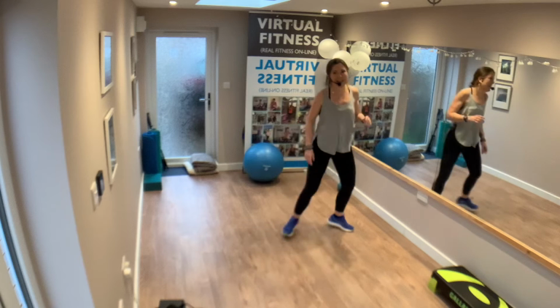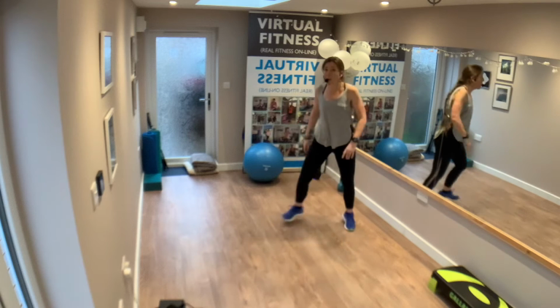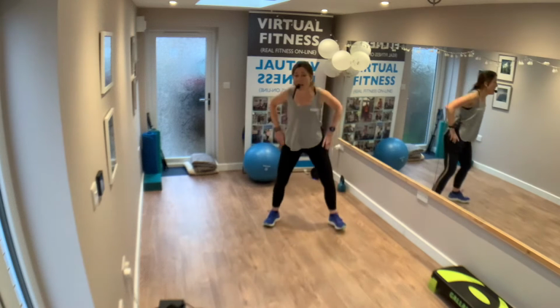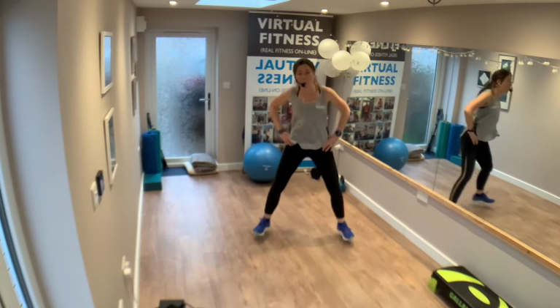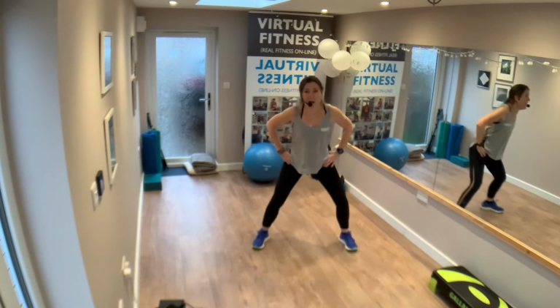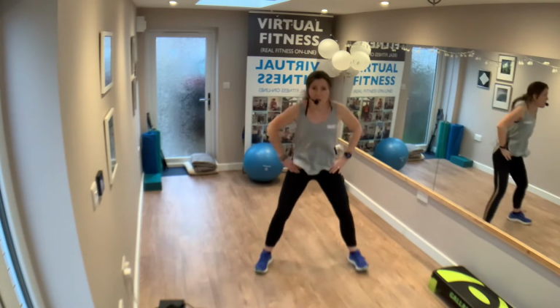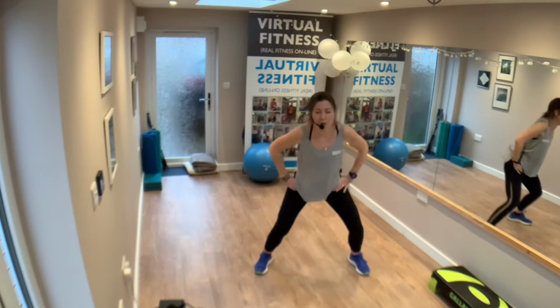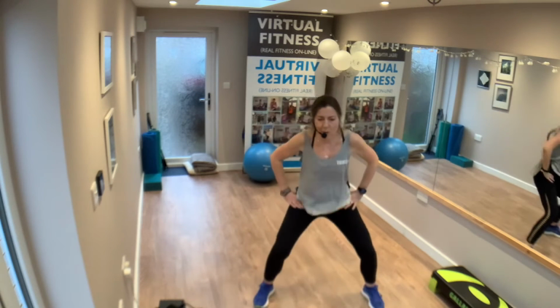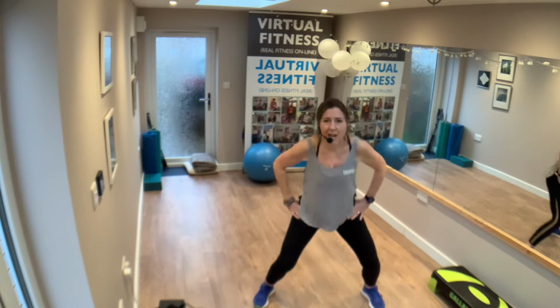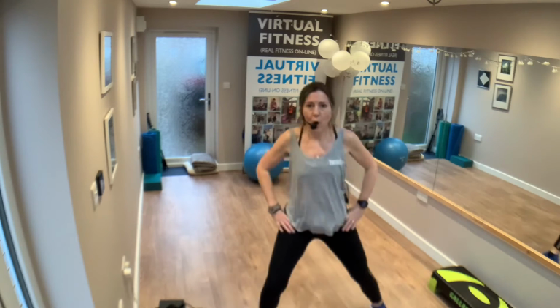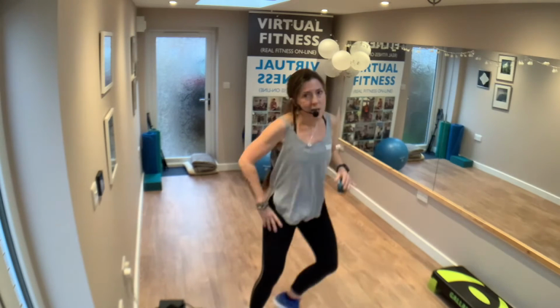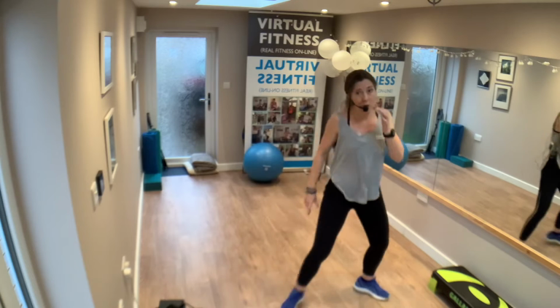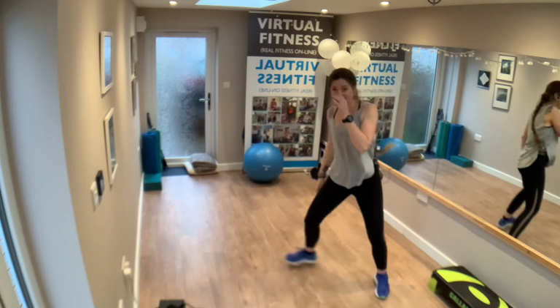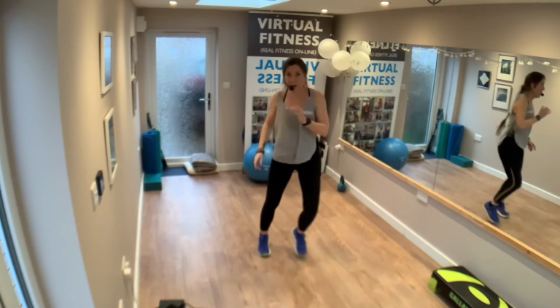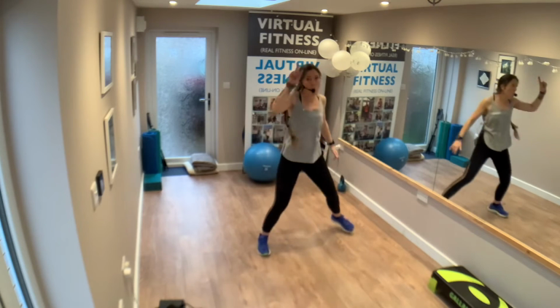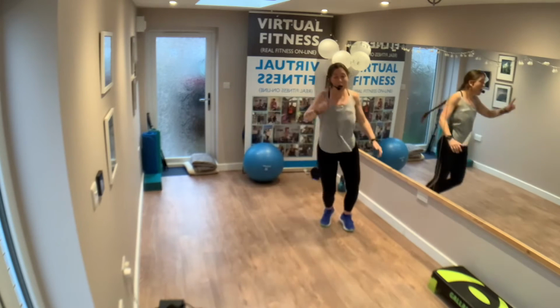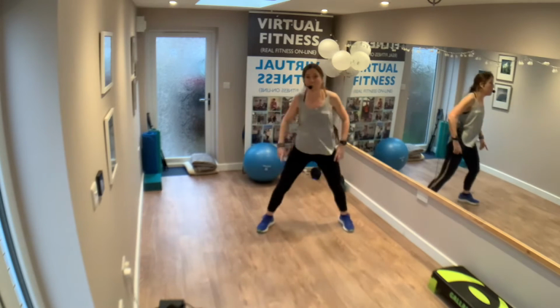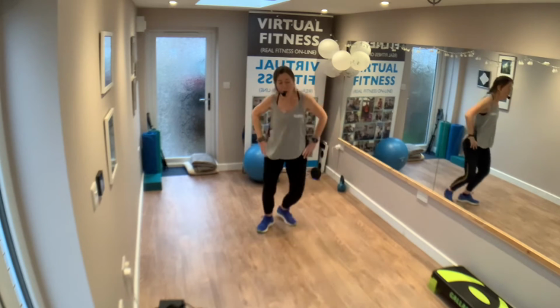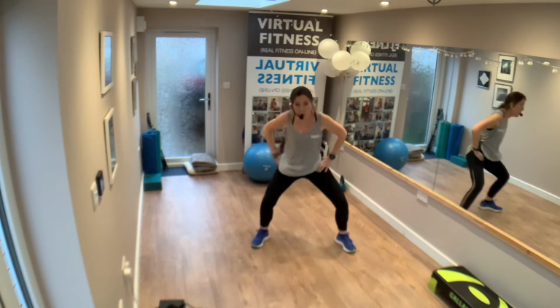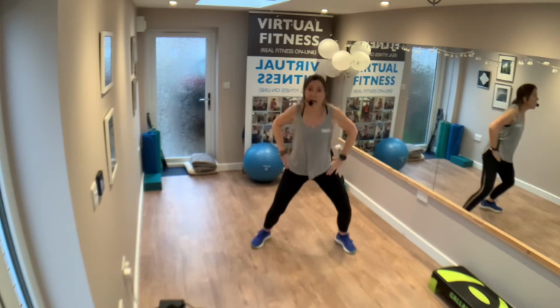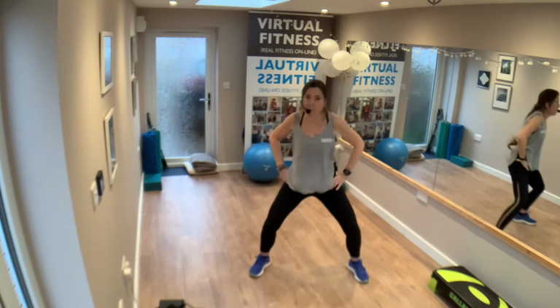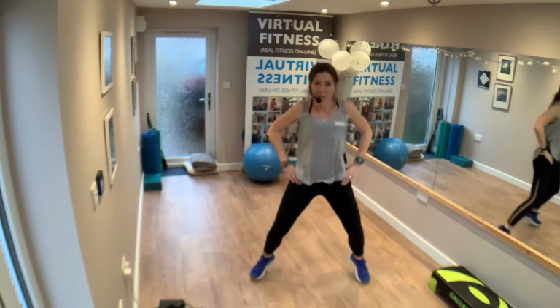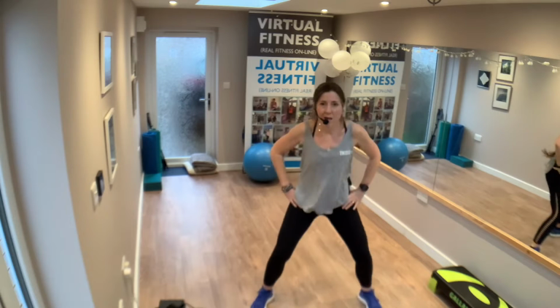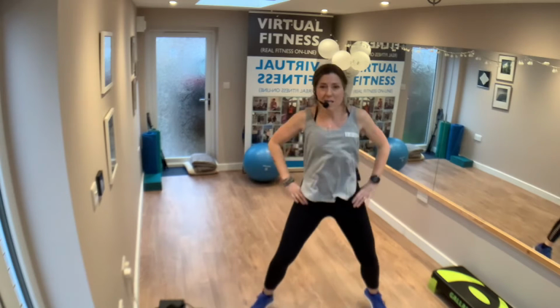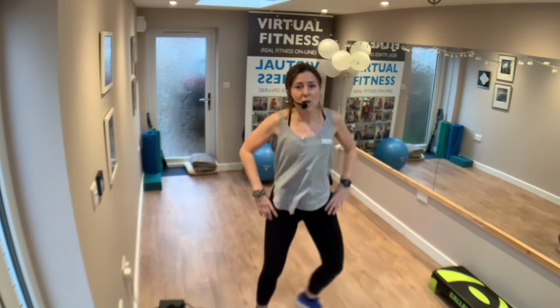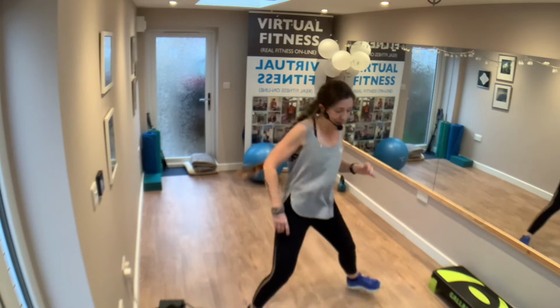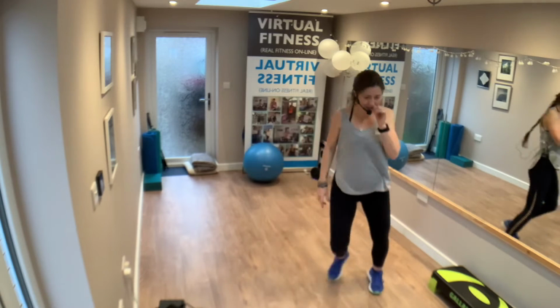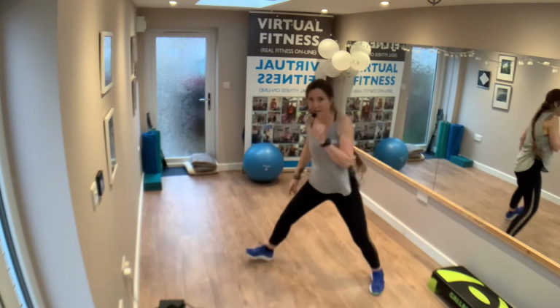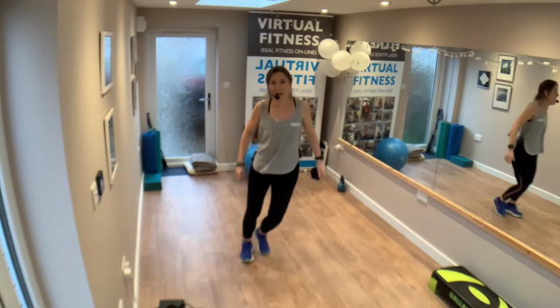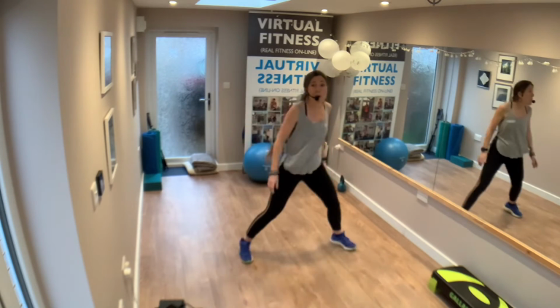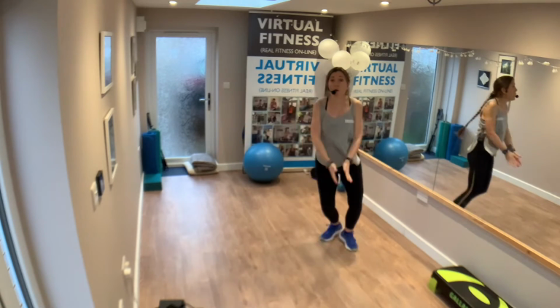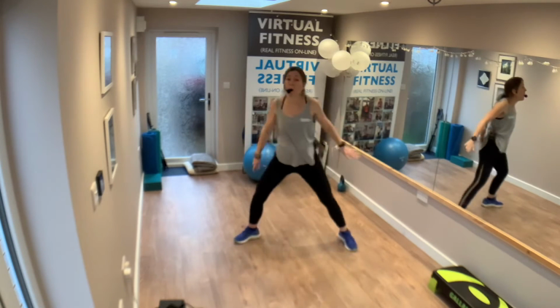Go again — one, two, three, four. Step touch. One more time, we'll put it all together. Step touch back, step touch on the spot. Four, three, two.